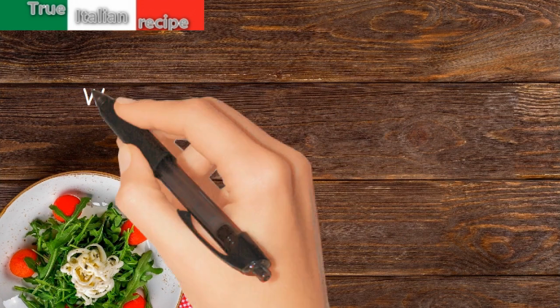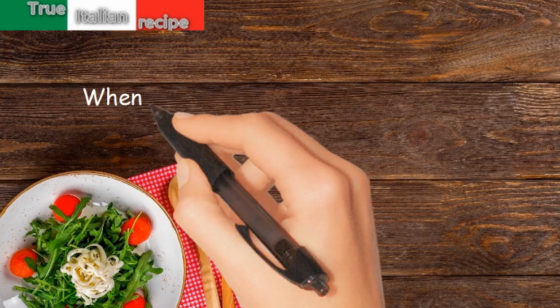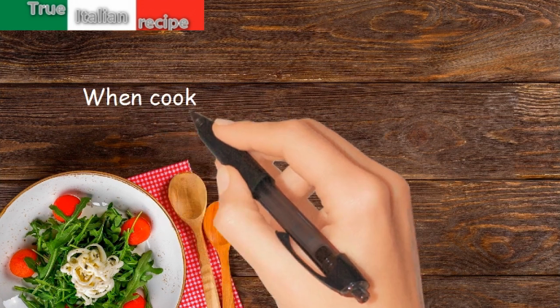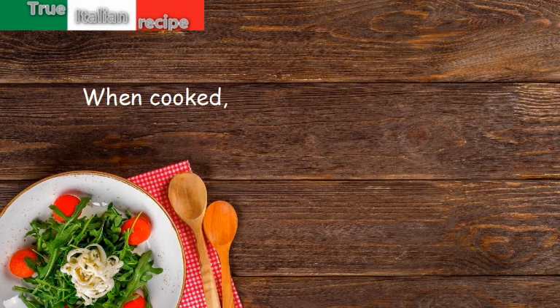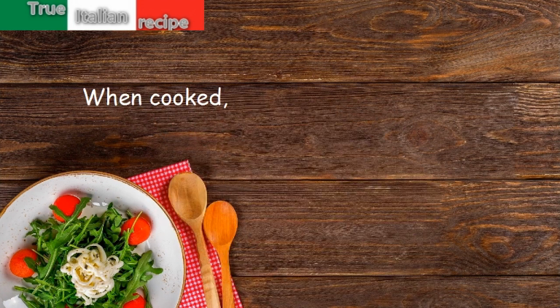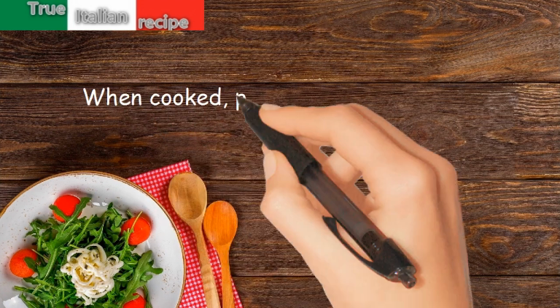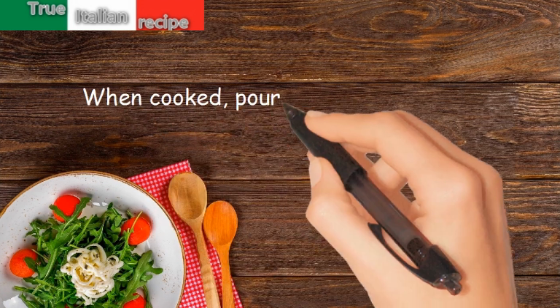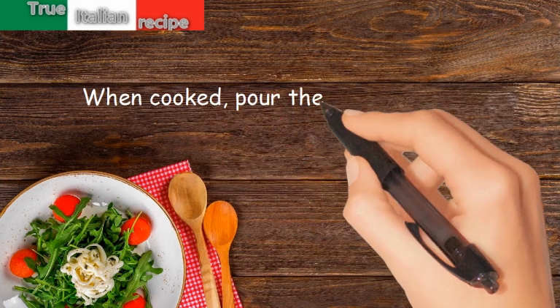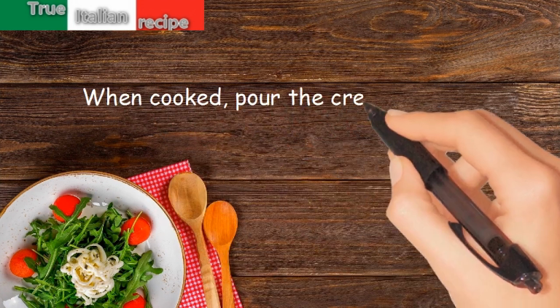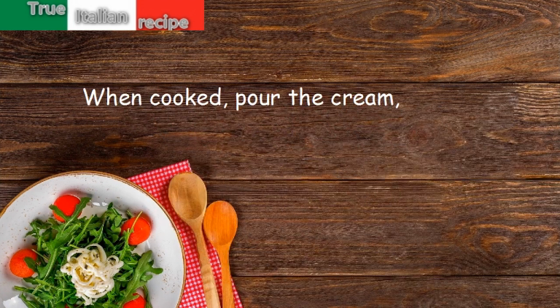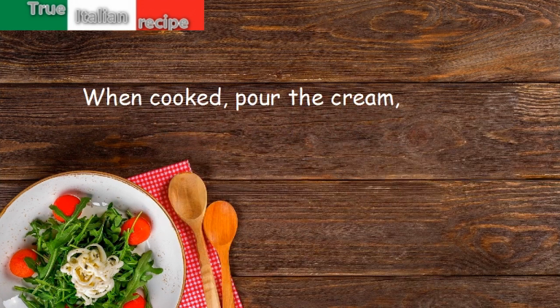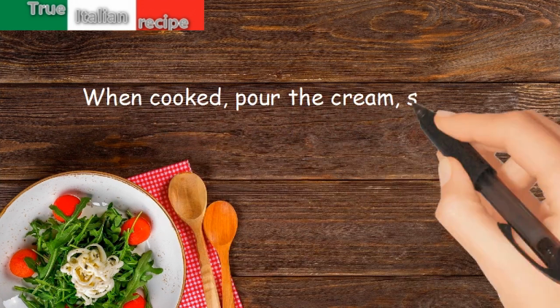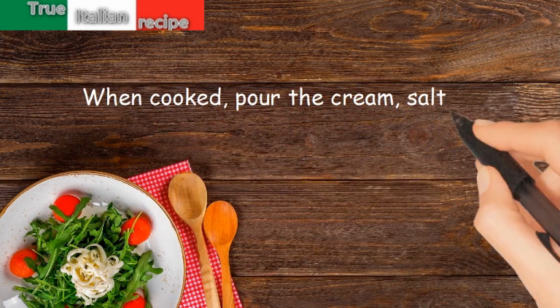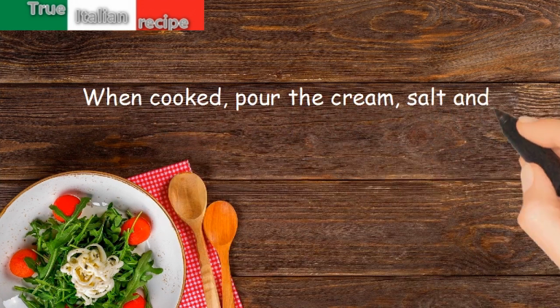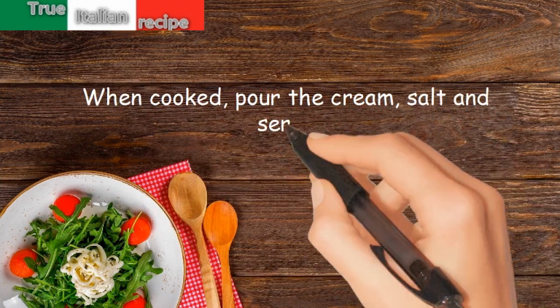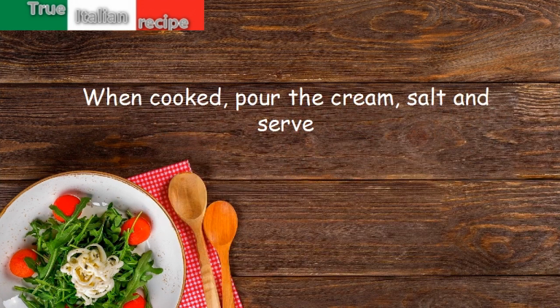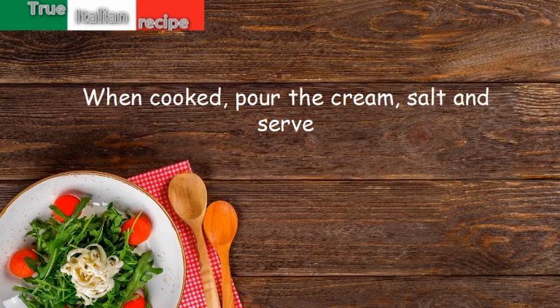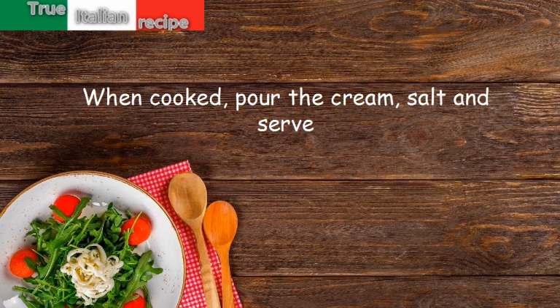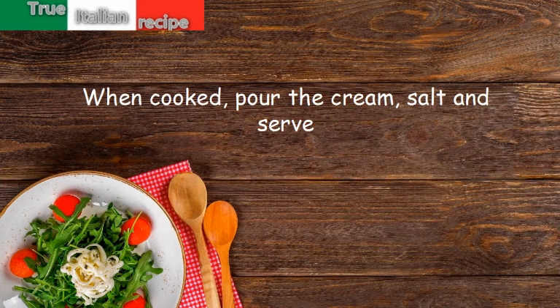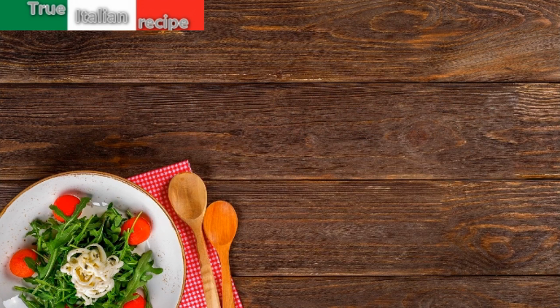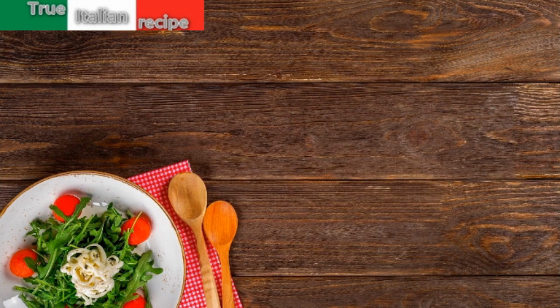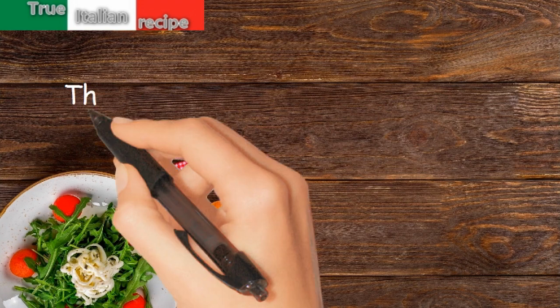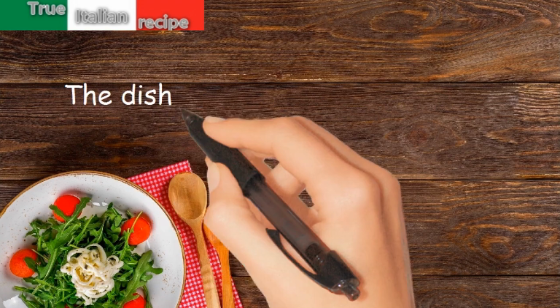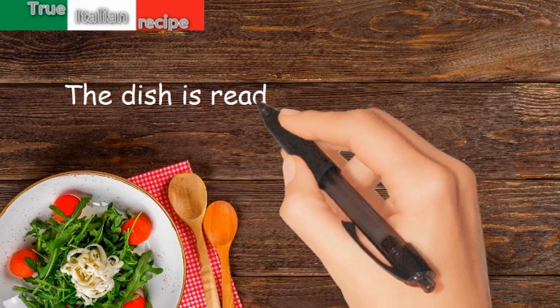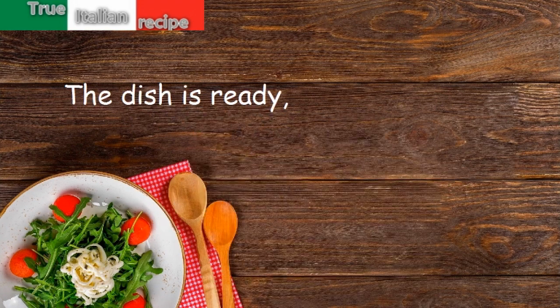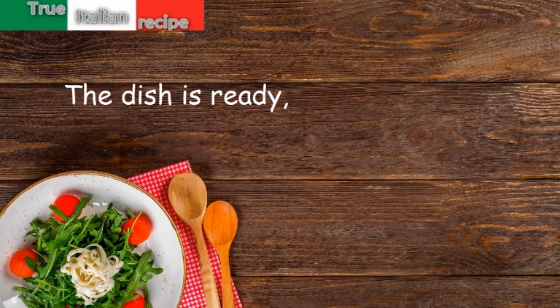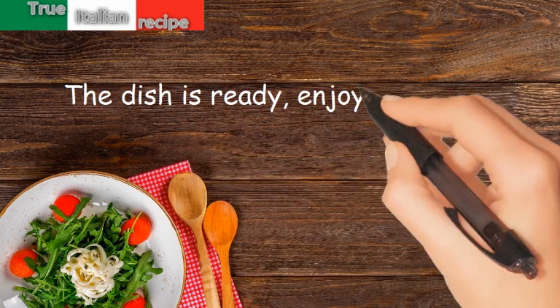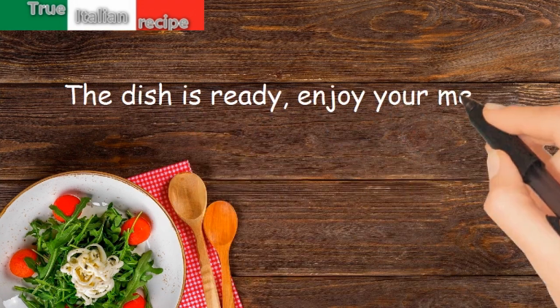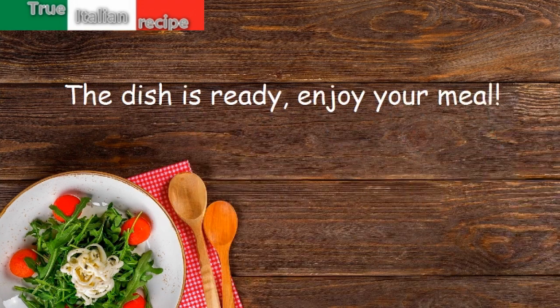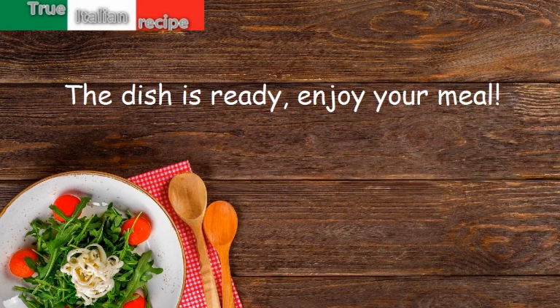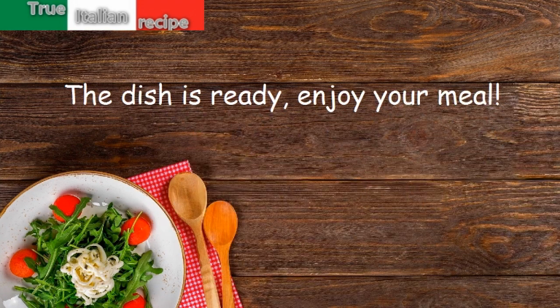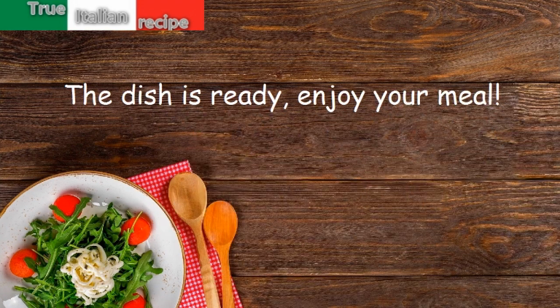When cooked, pour the cream, salt and serve. The dish is ready. Enjoy your meal.